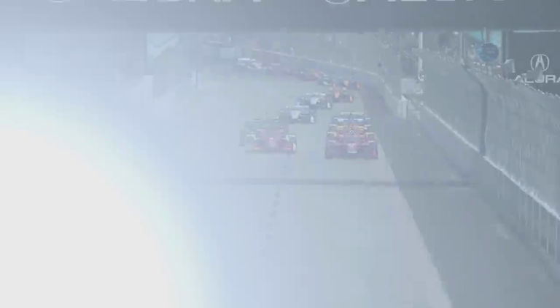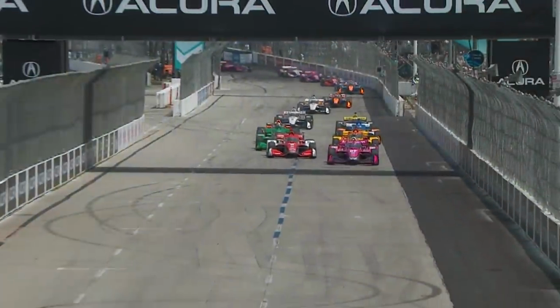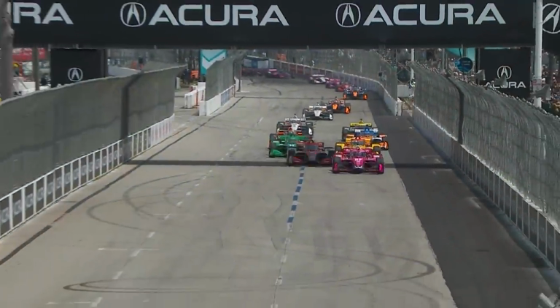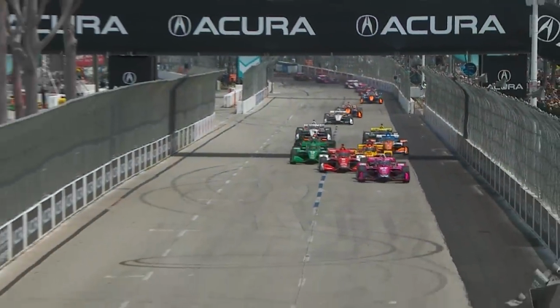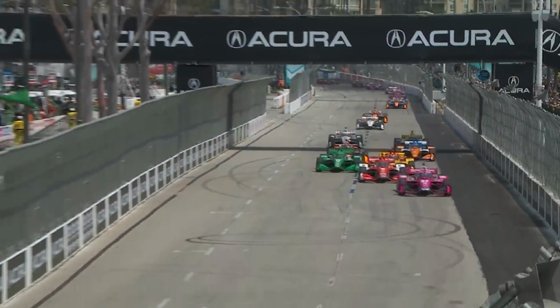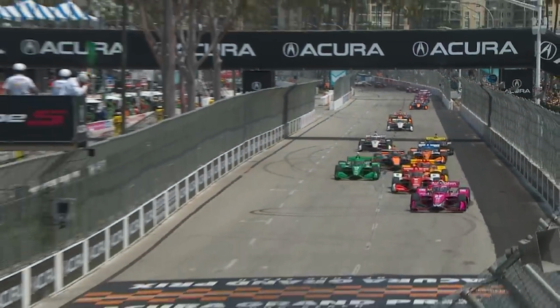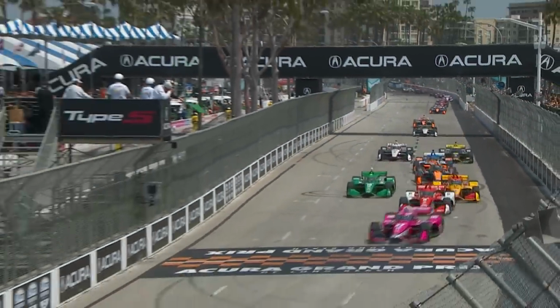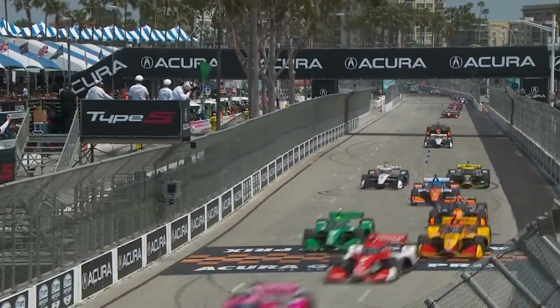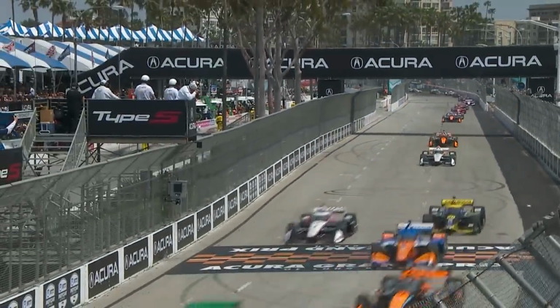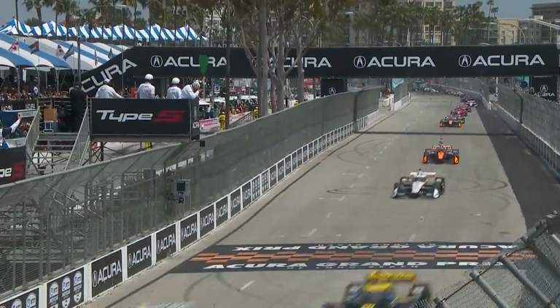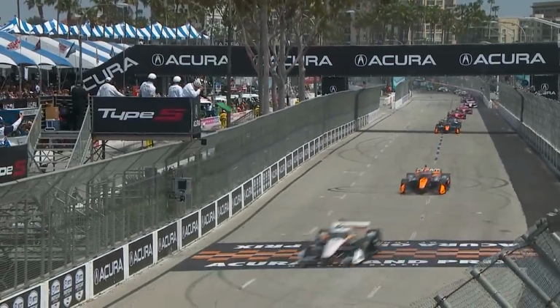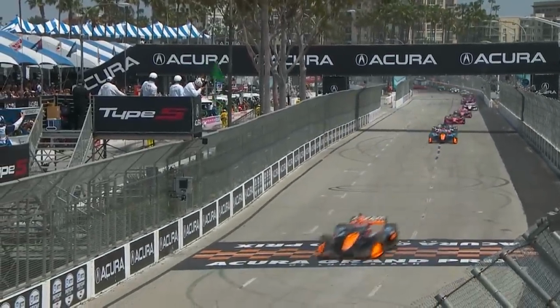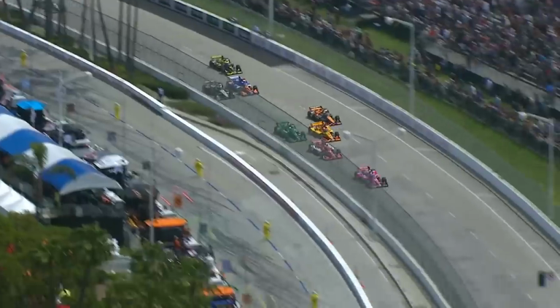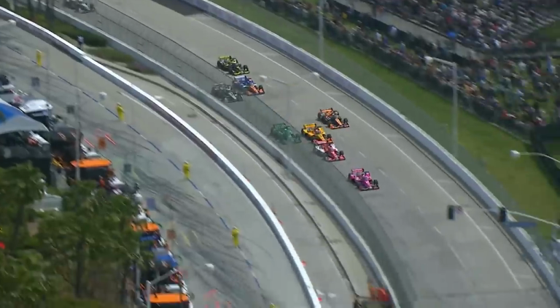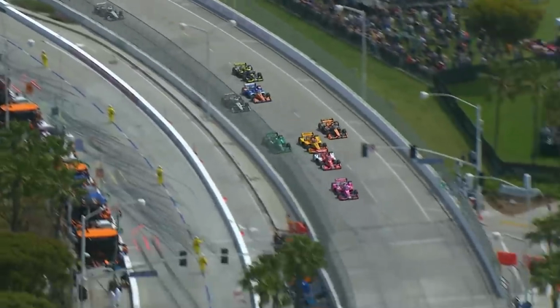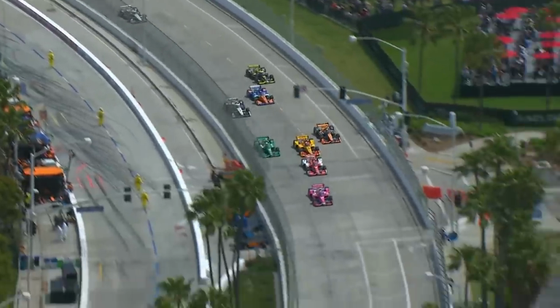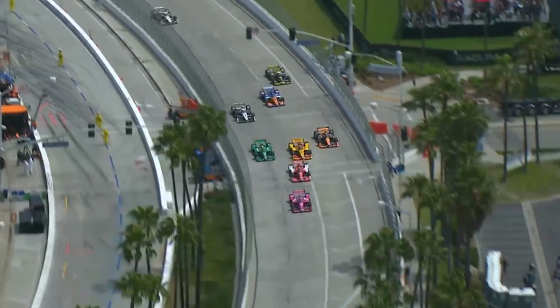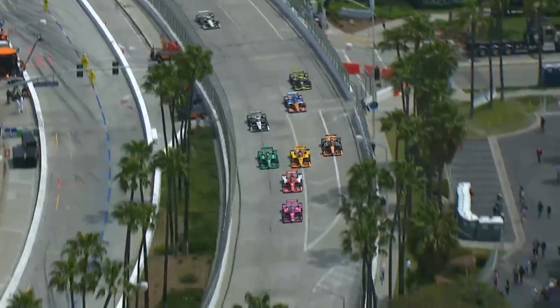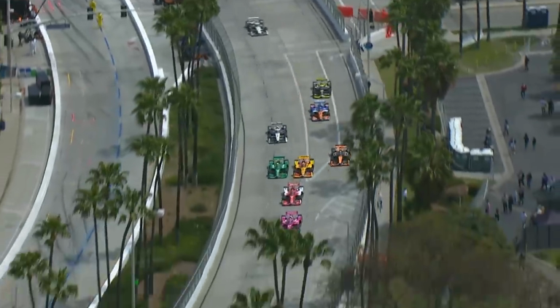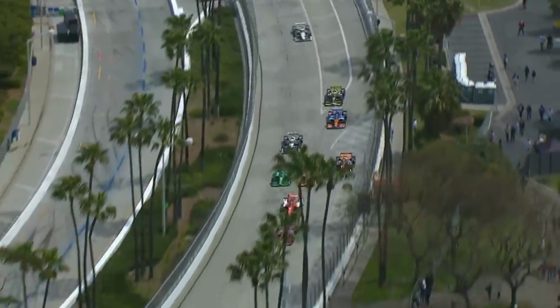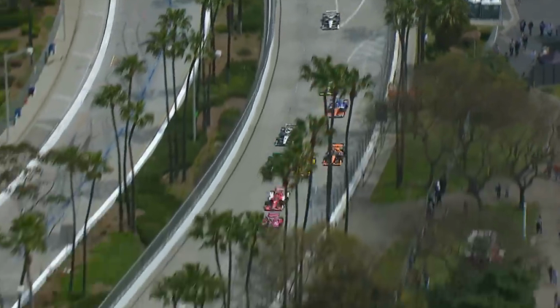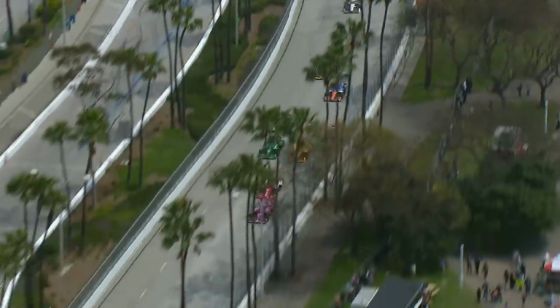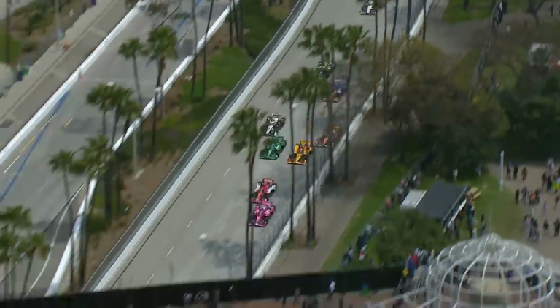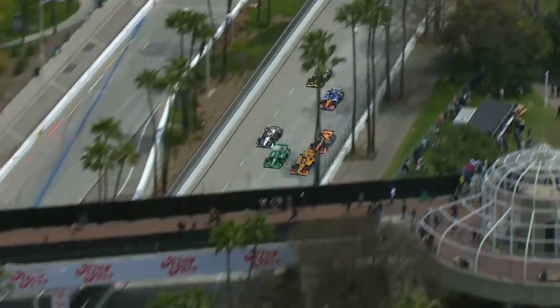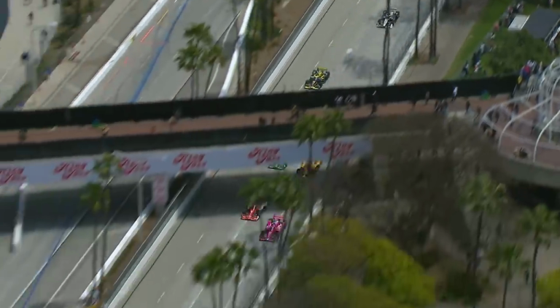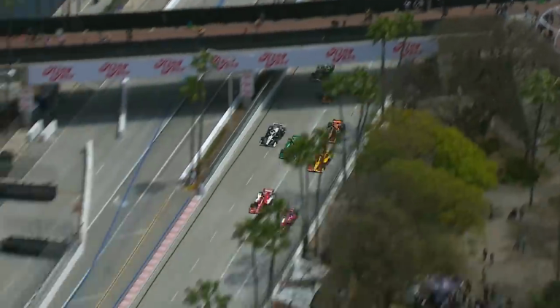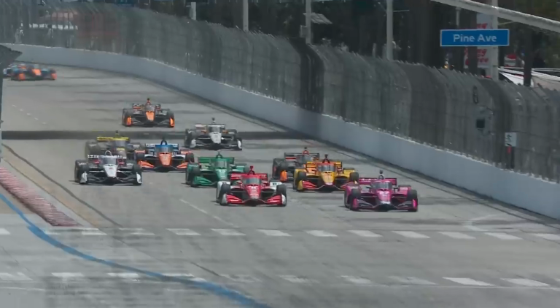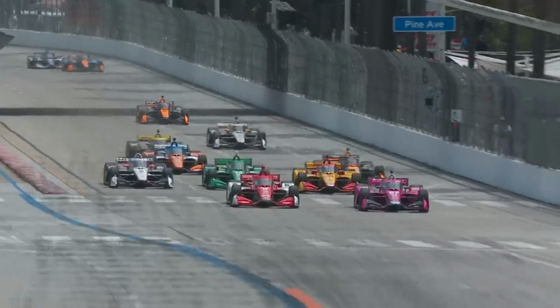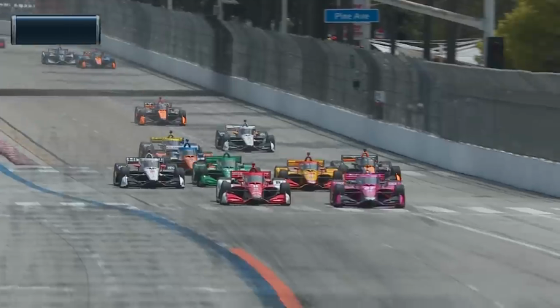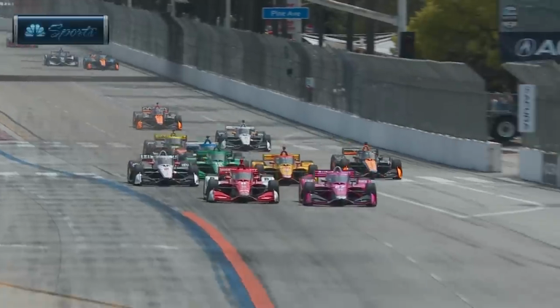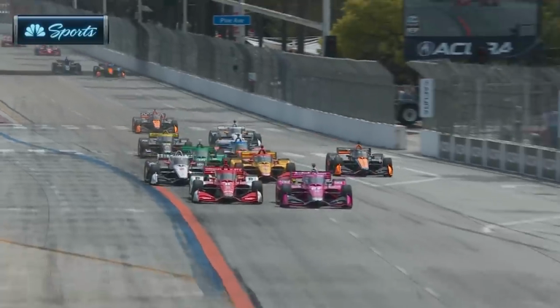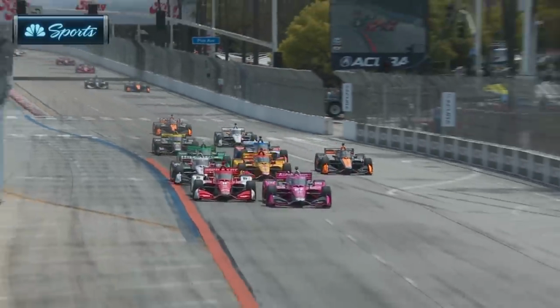The Acura Grand Prix of Long Beach is away, and Kirkwood gets a great start! Kirkwood, no stranger to leading in the junior formulas, but this is his first time in the big leagues as Ericsson goes to the outside.